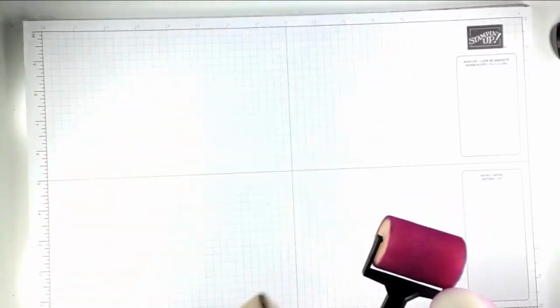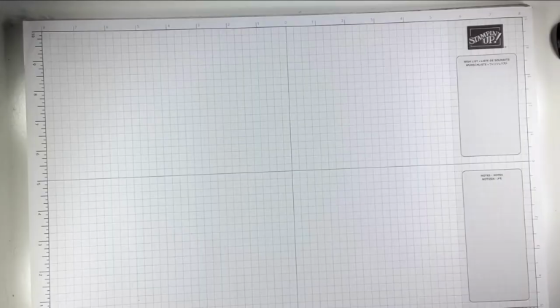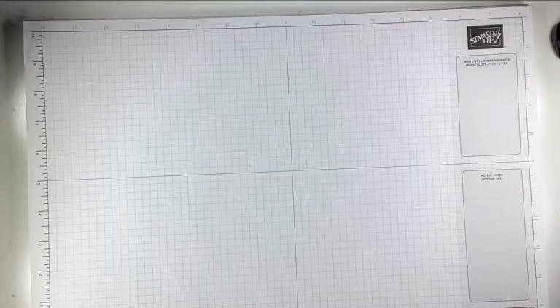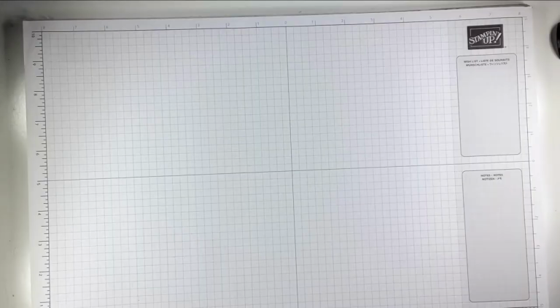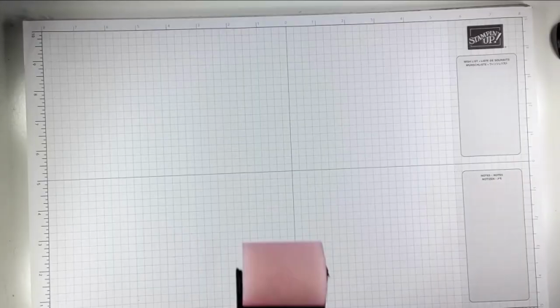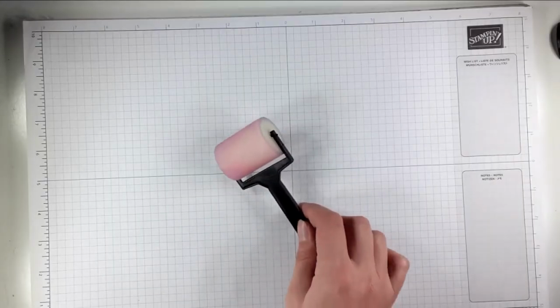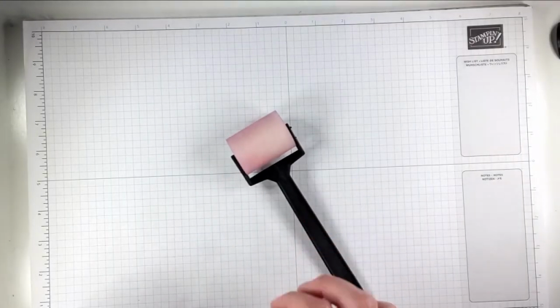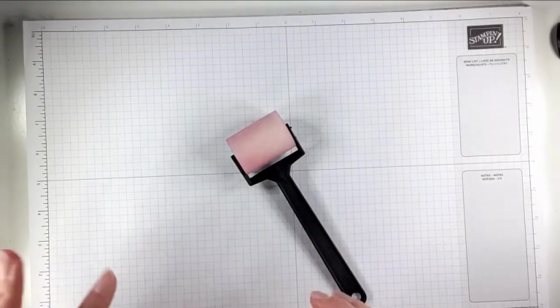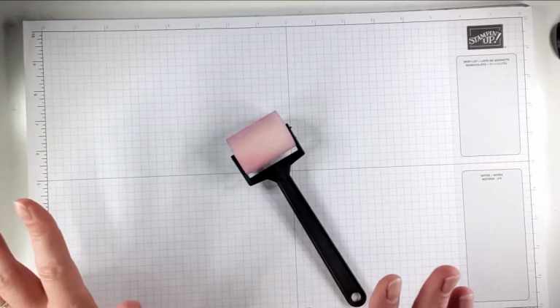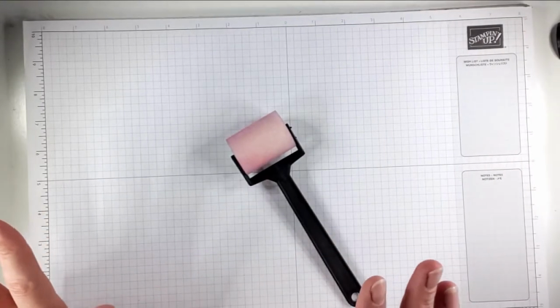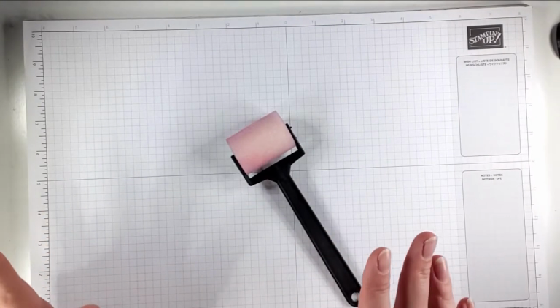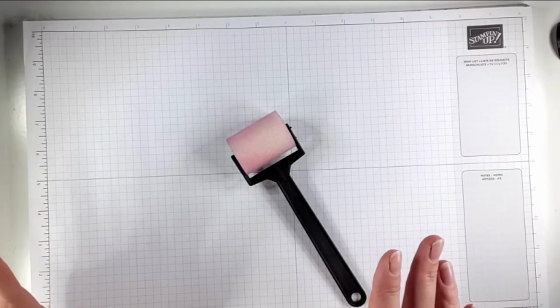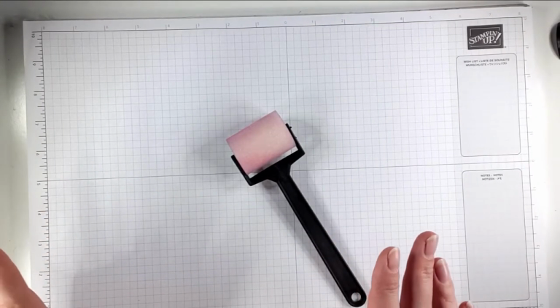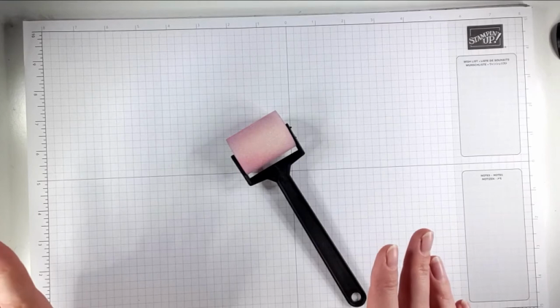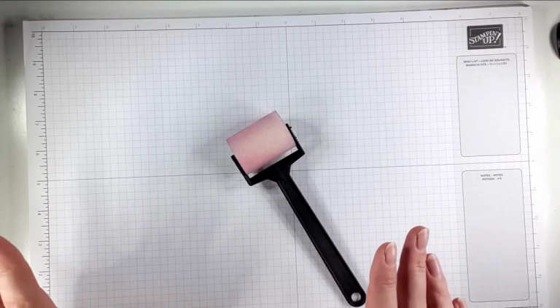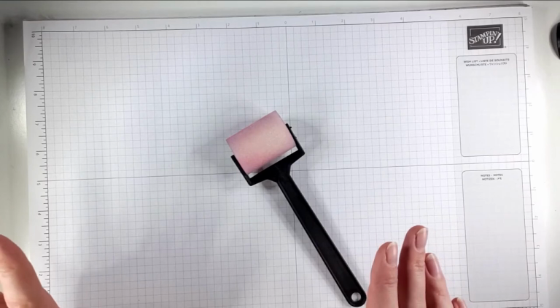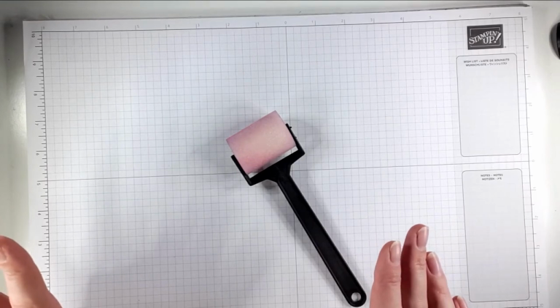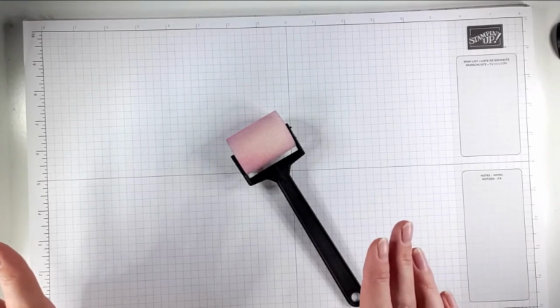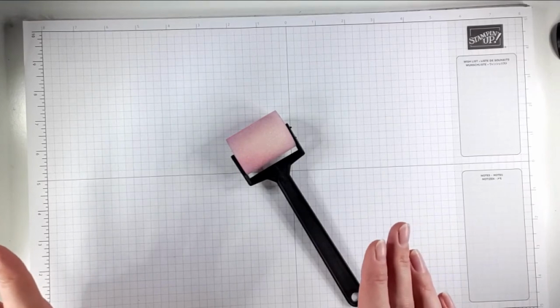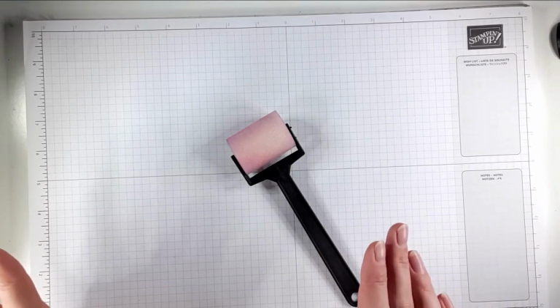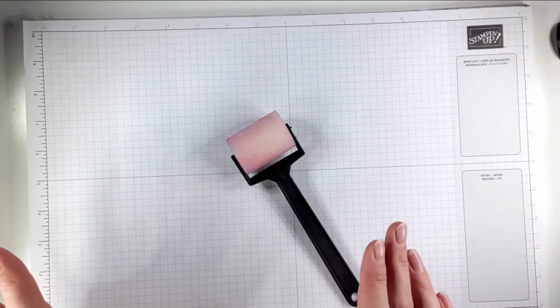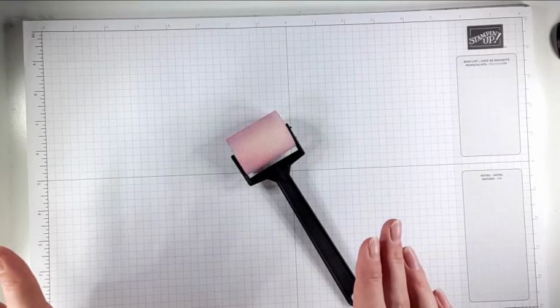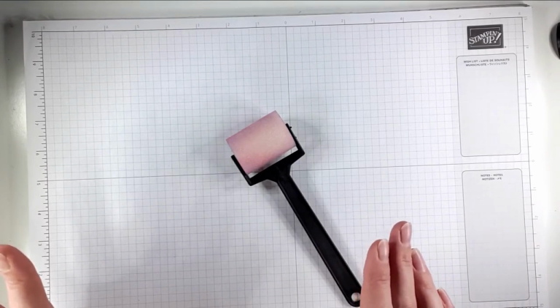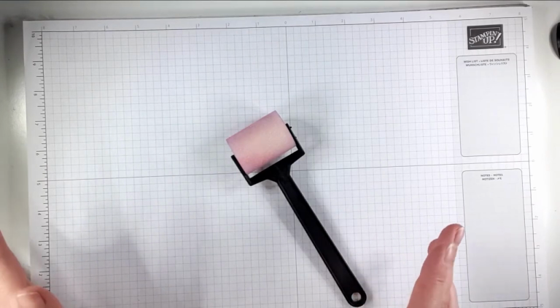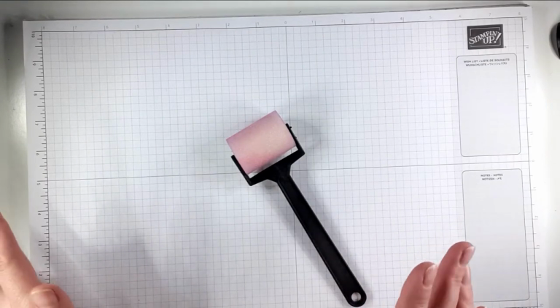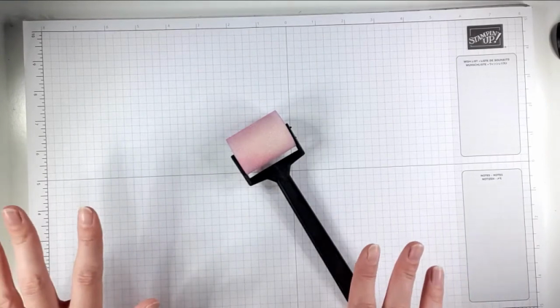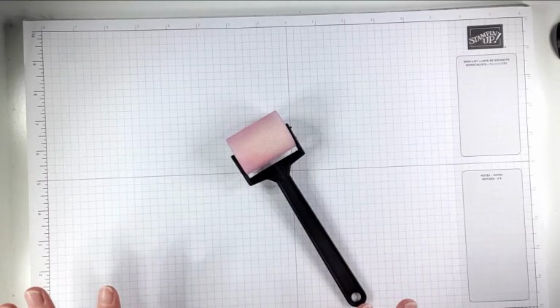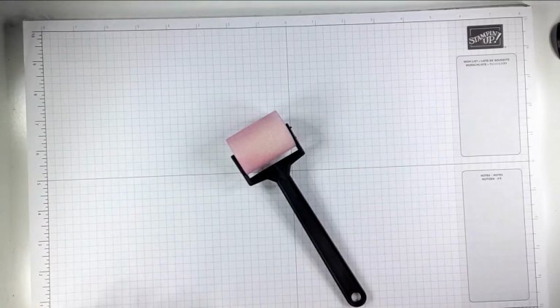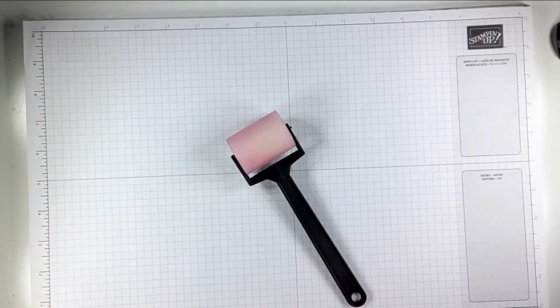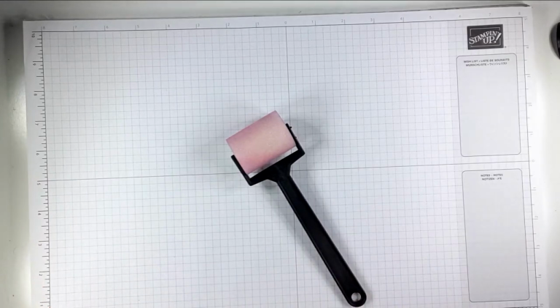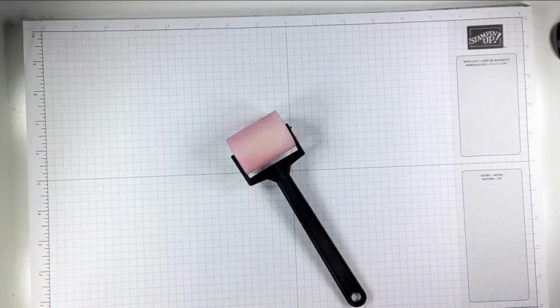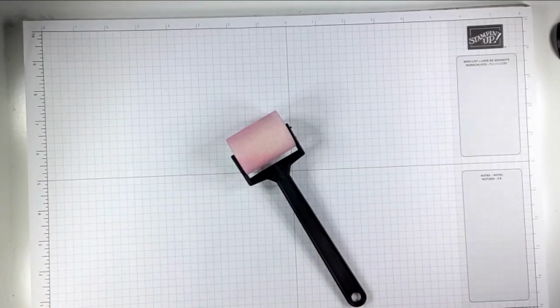The reason I wanted to do this with you today is I think that a lot of people get a little bit scared about doing ink blending, but it's a really nice effect and I think this is a really easy way of doing it.